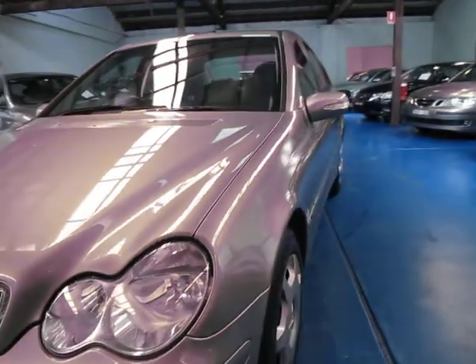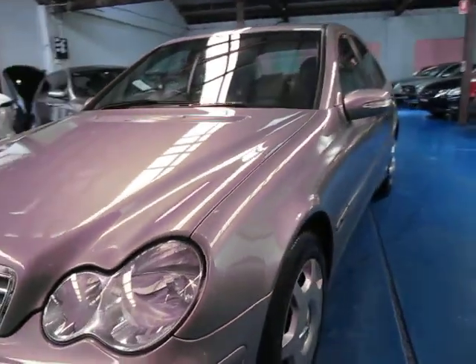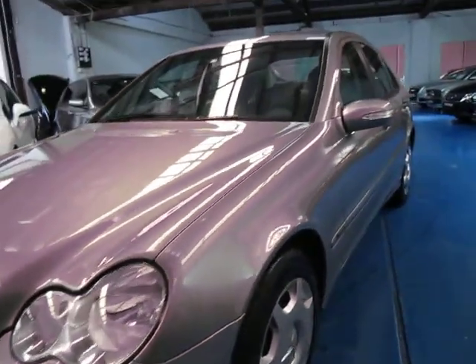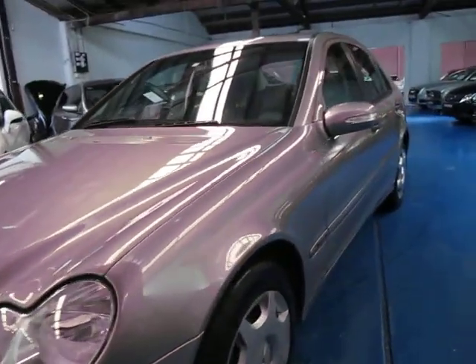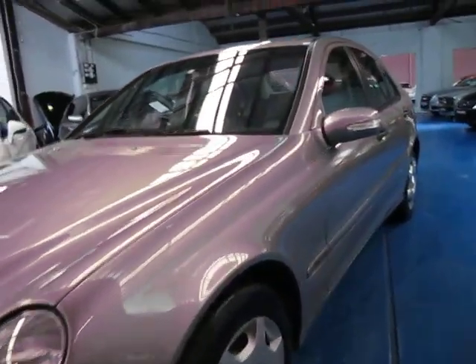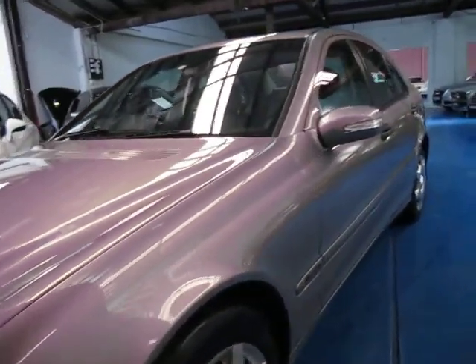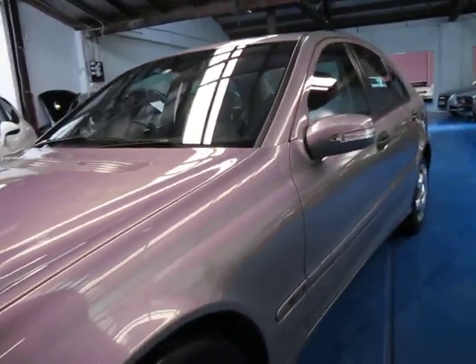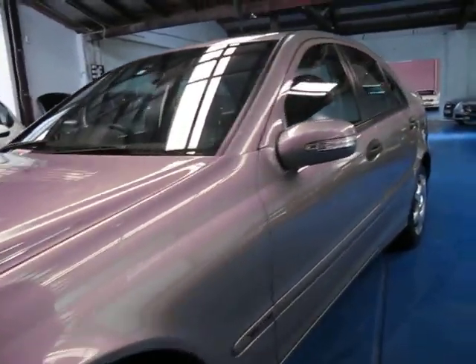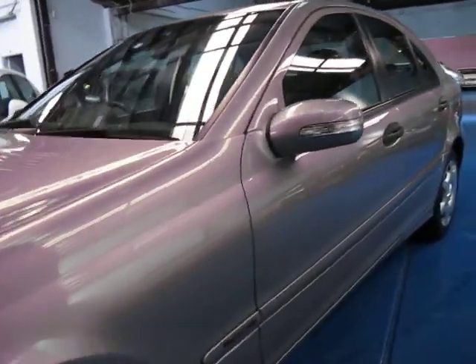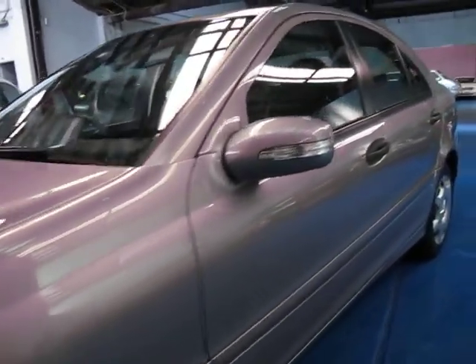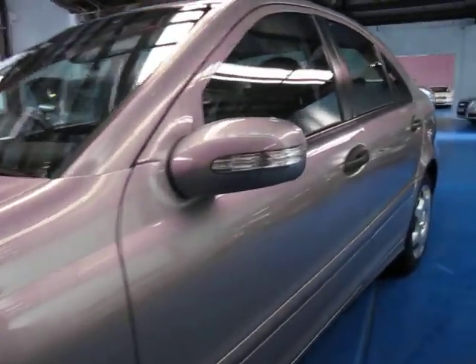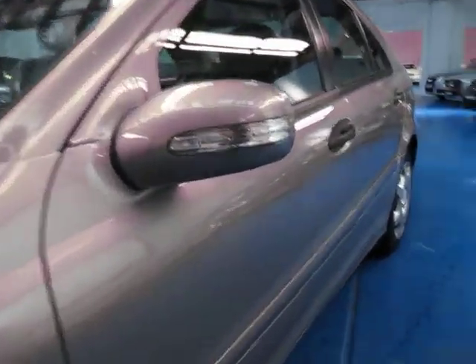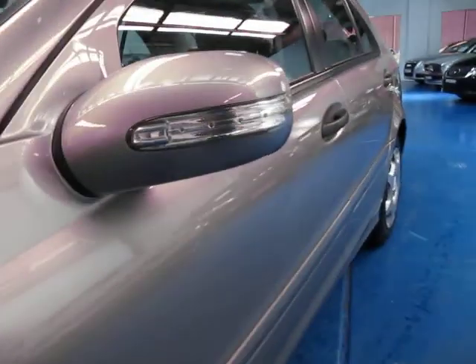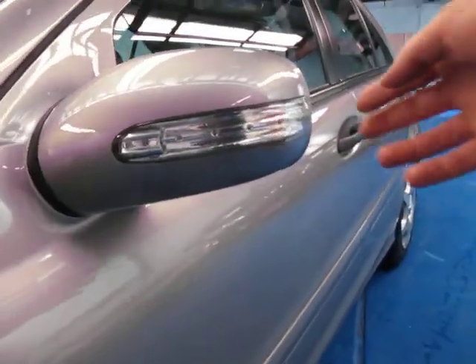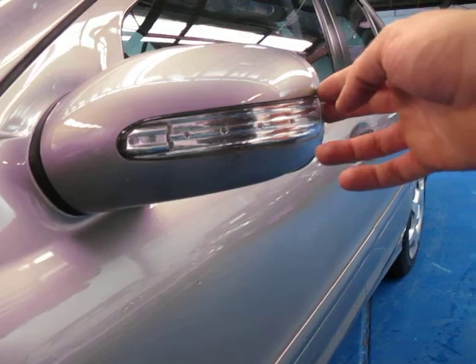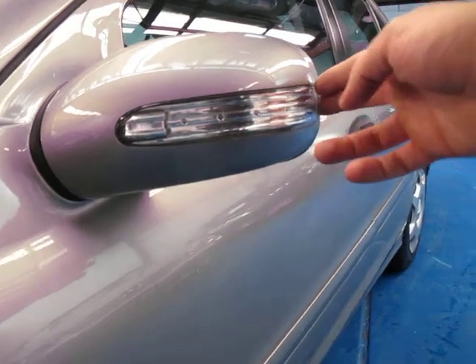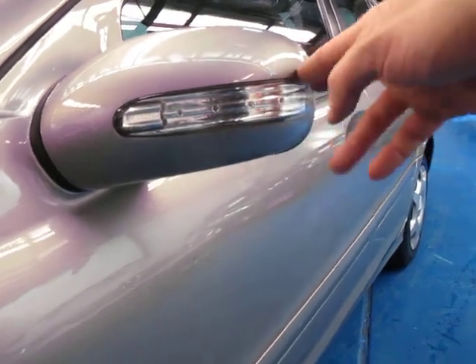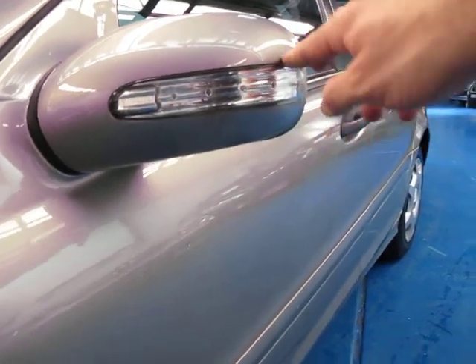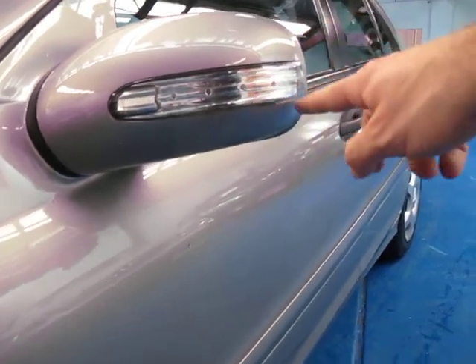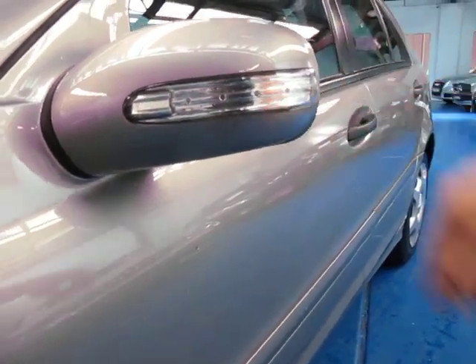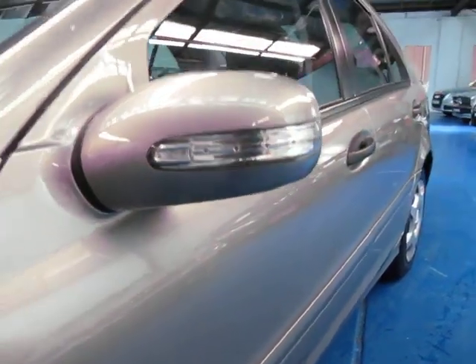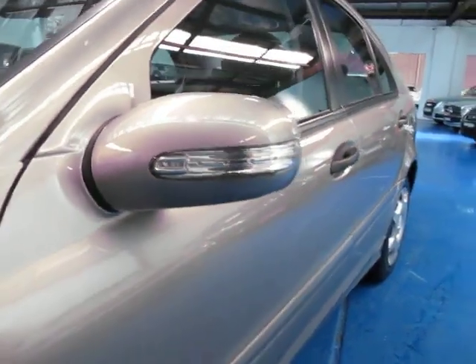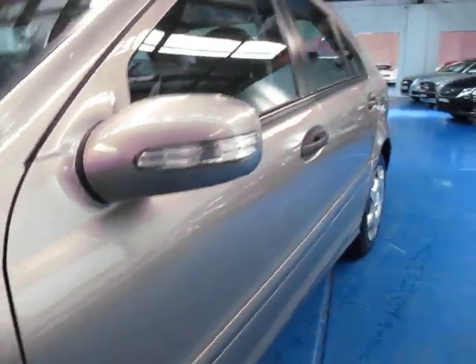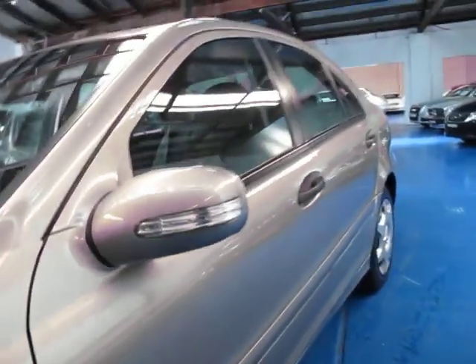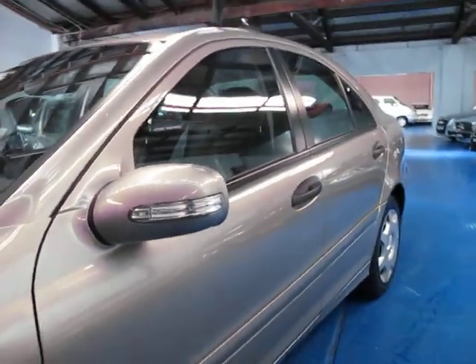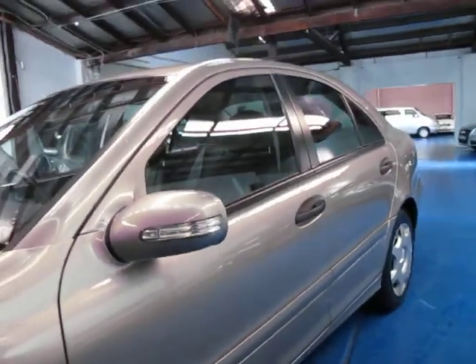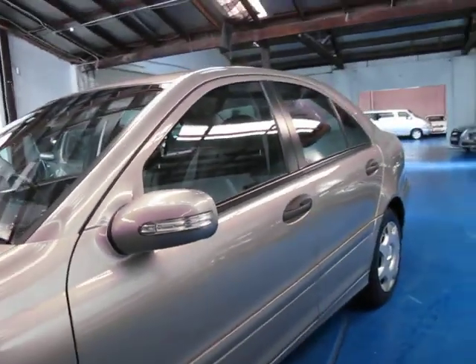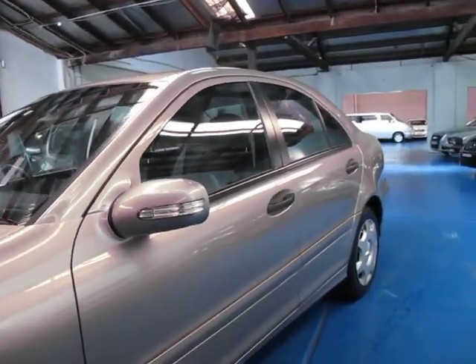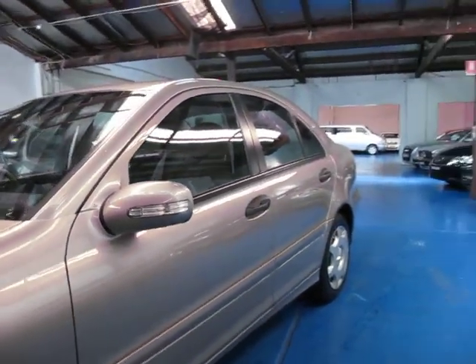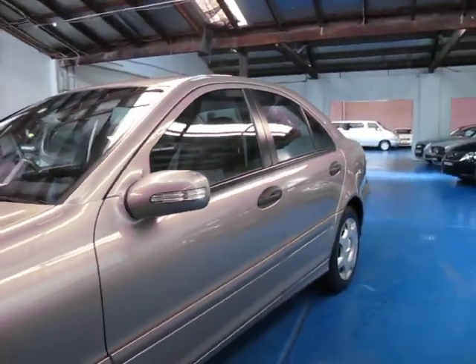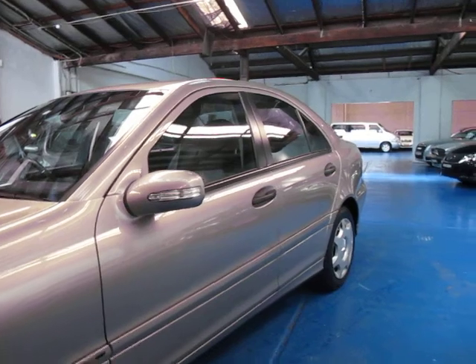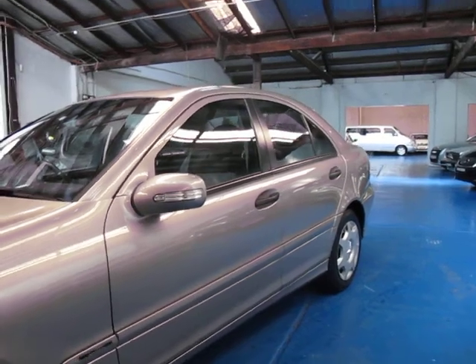And in some cars — a lot of these C-classes and E-classes, for some reason — they tend to clip things when they're driving around, and these usually tend to be broken. But in my opinion, everything about this car really is very, very good.